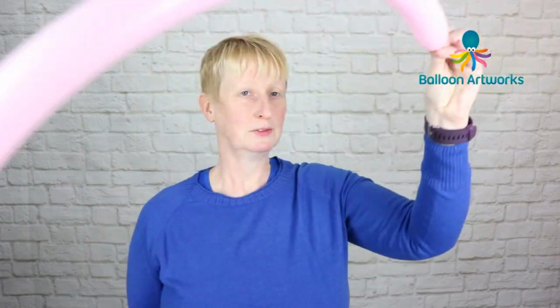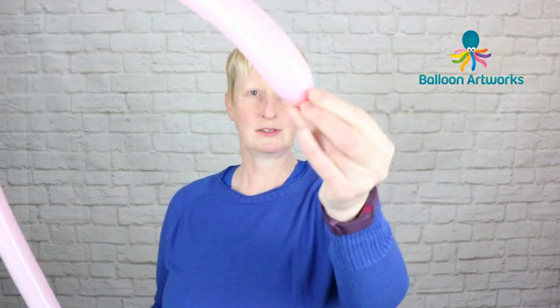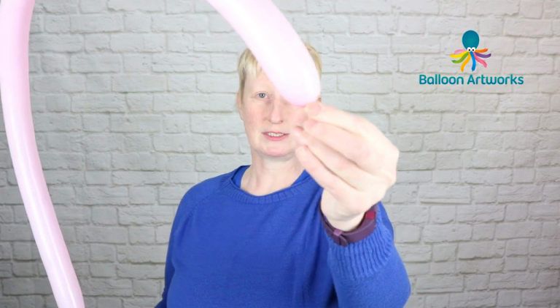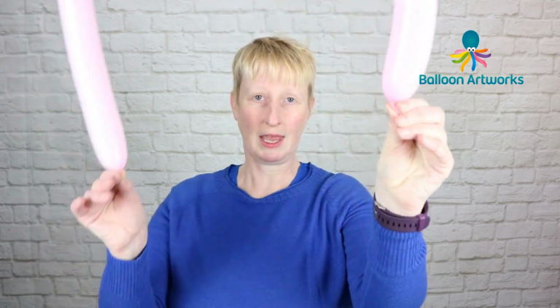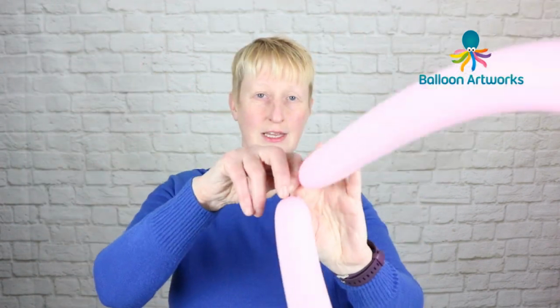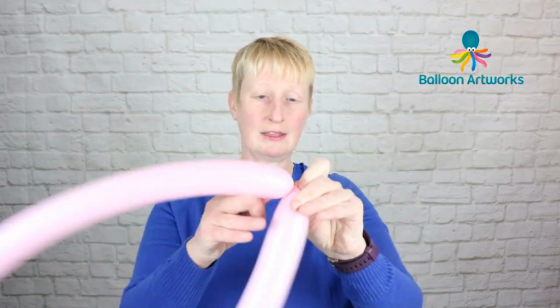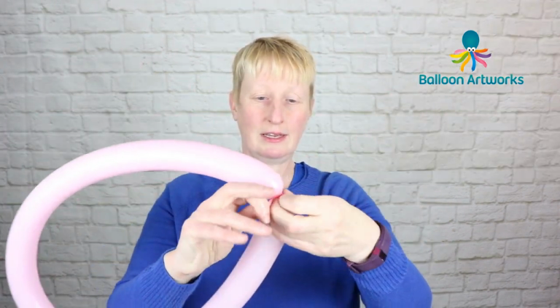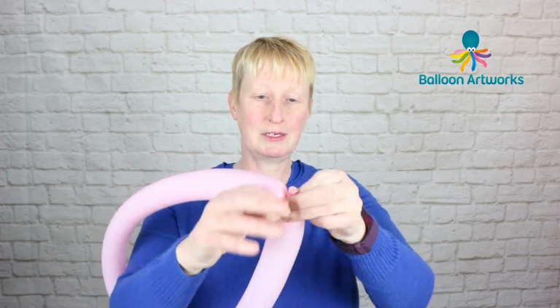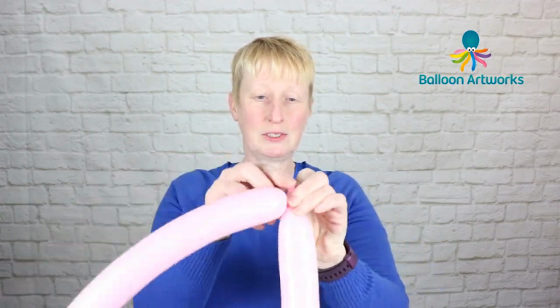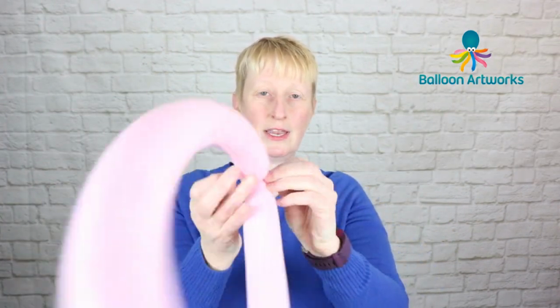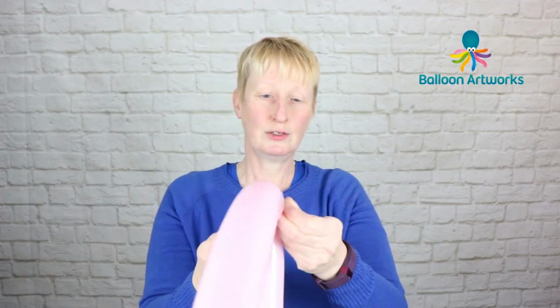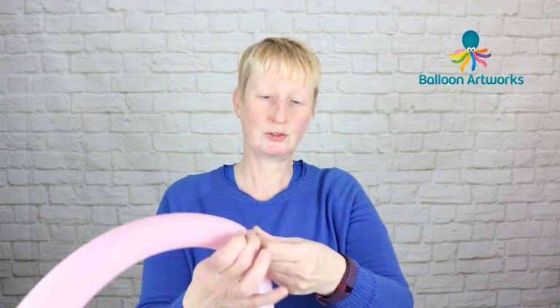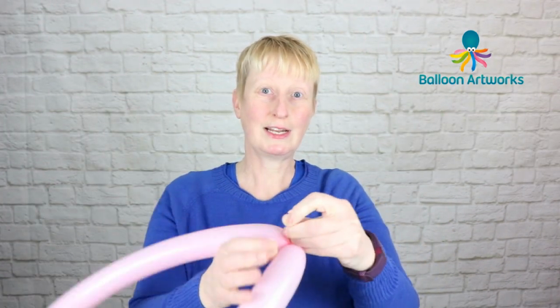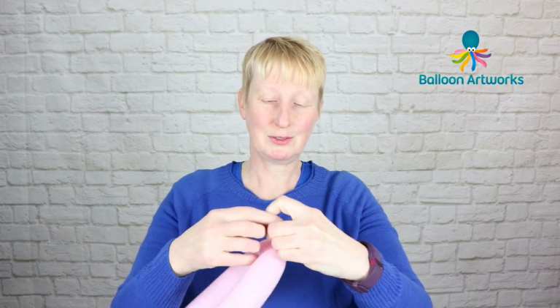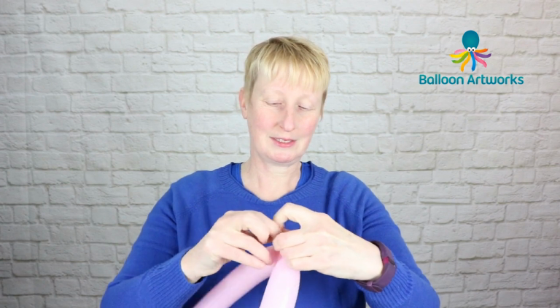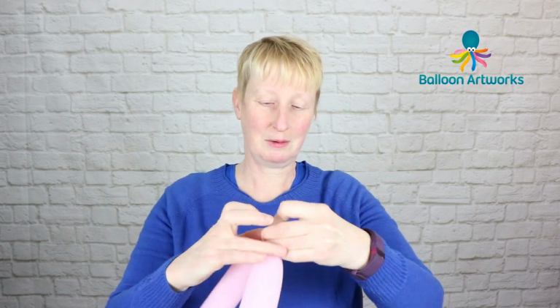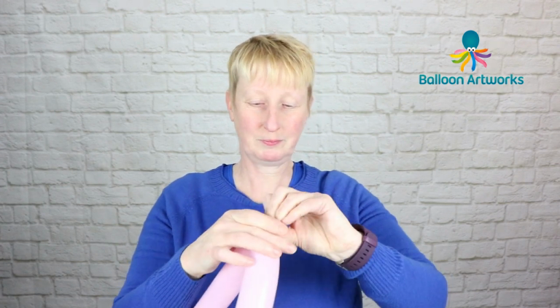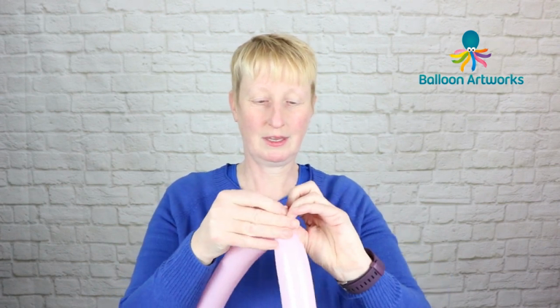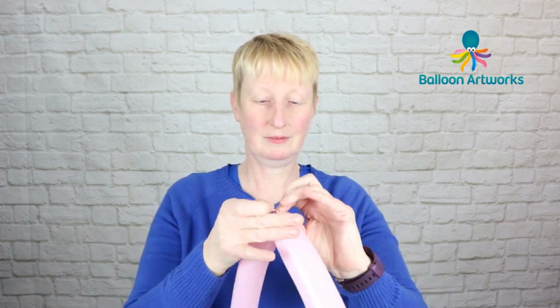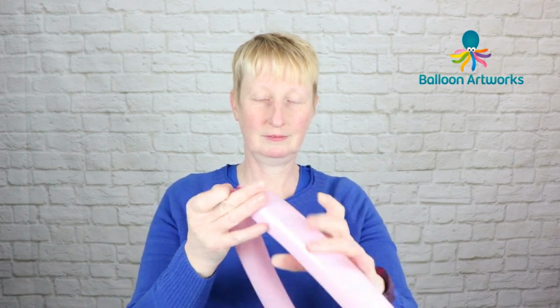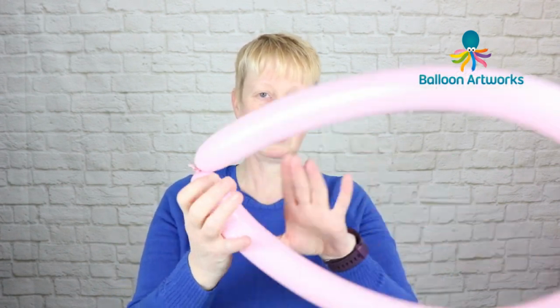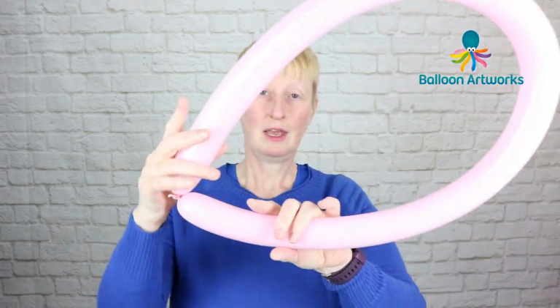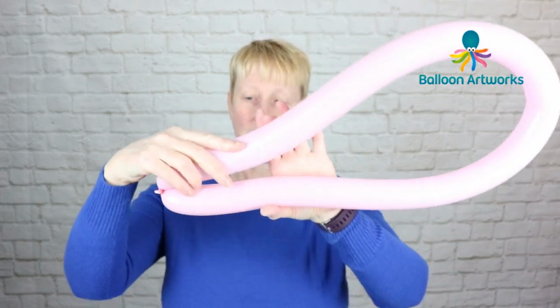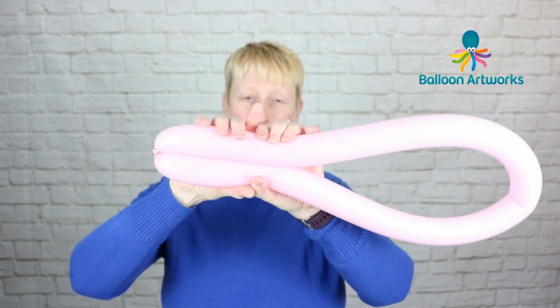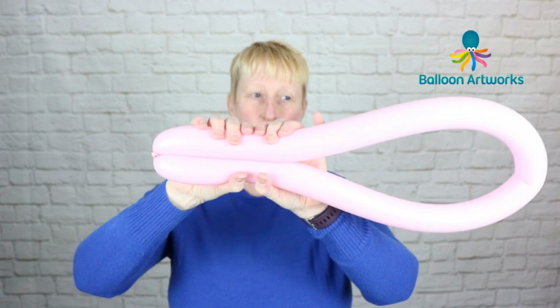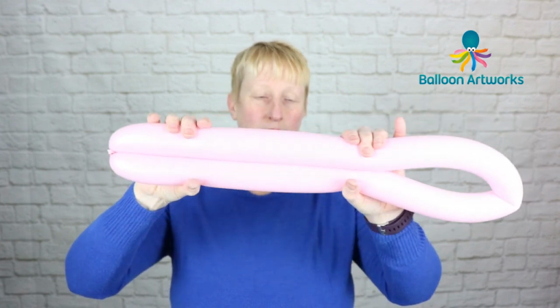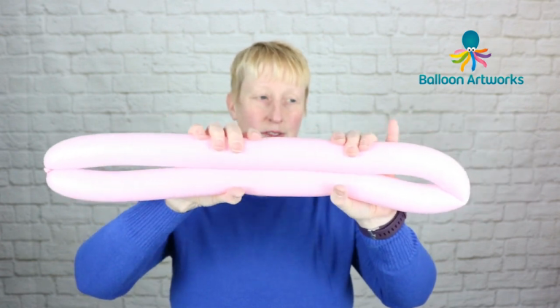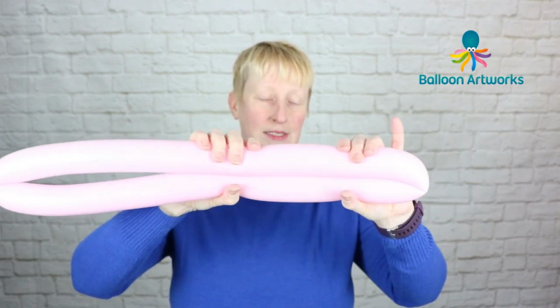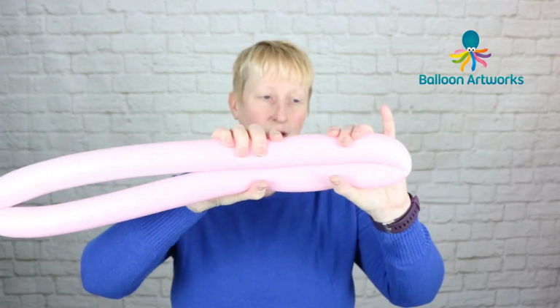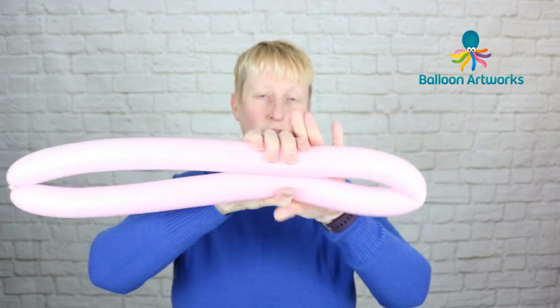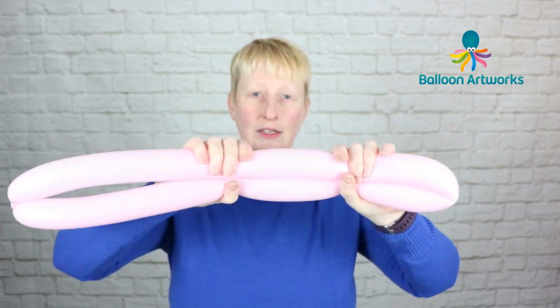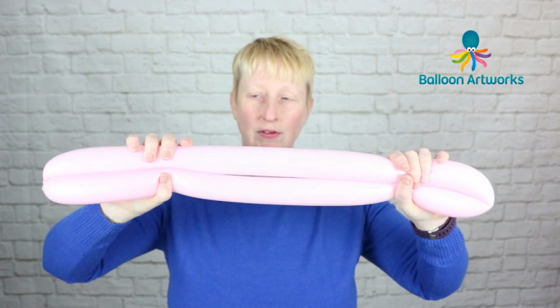I've just got the tip at the end, and then I am going to tie the nozzle directly to that tip. Then we need to fold that 260 in half.